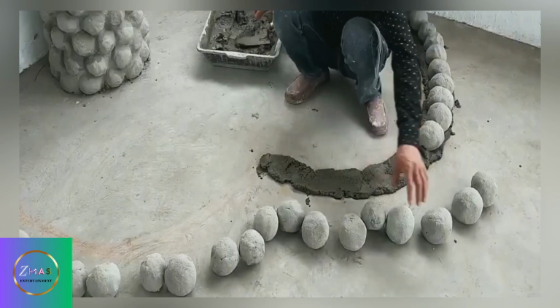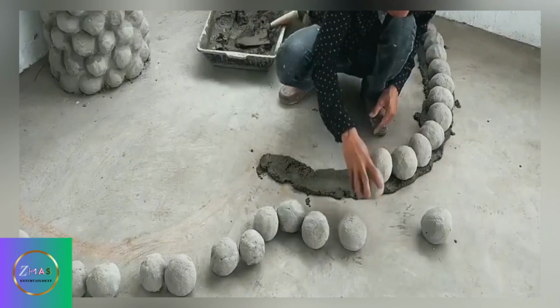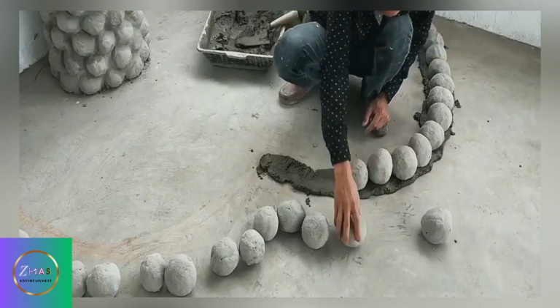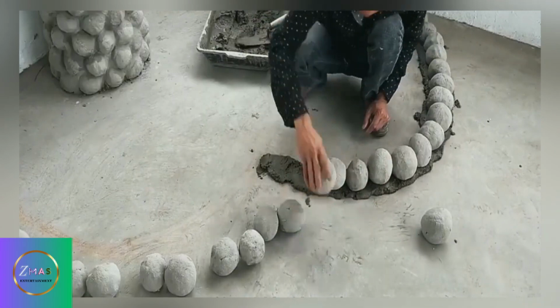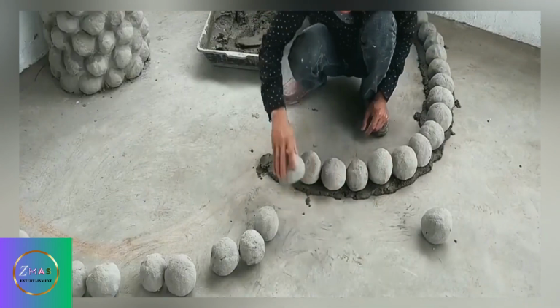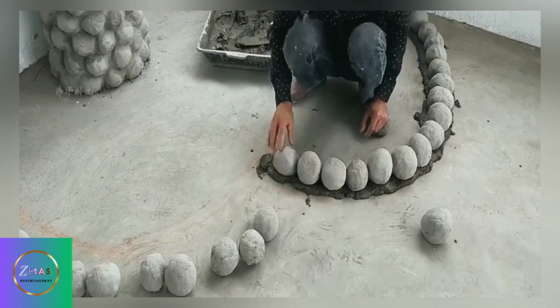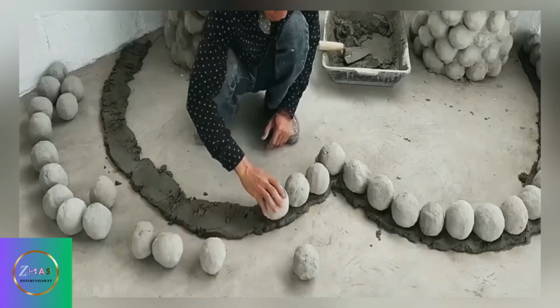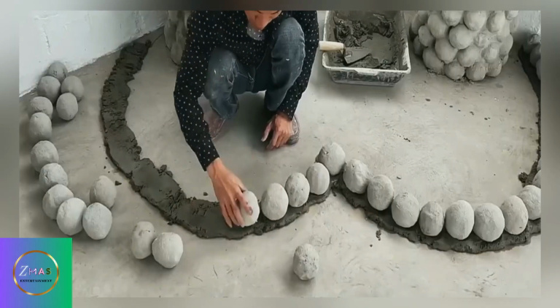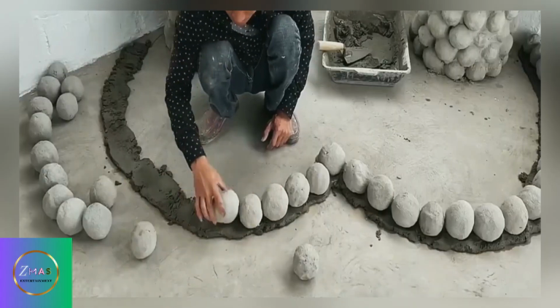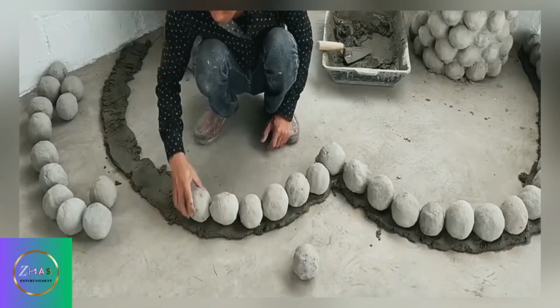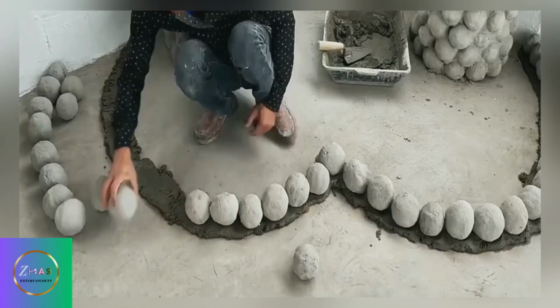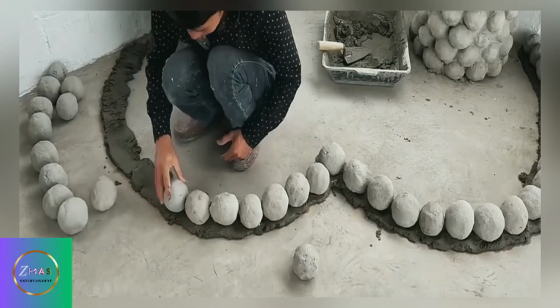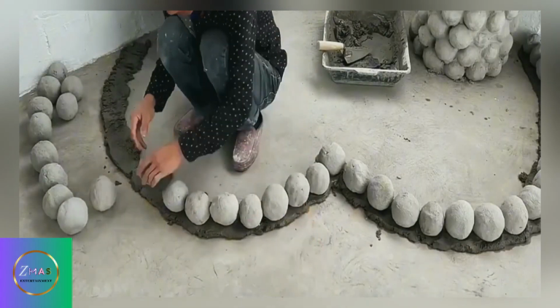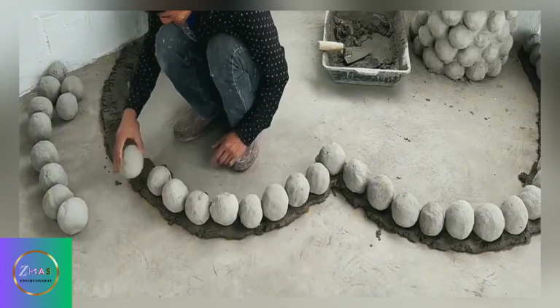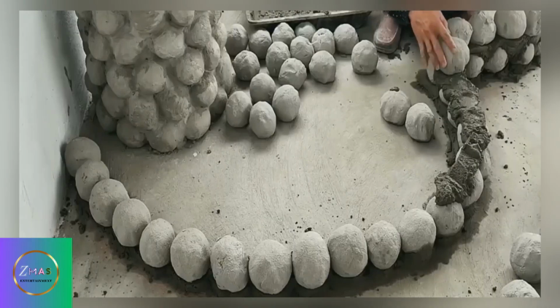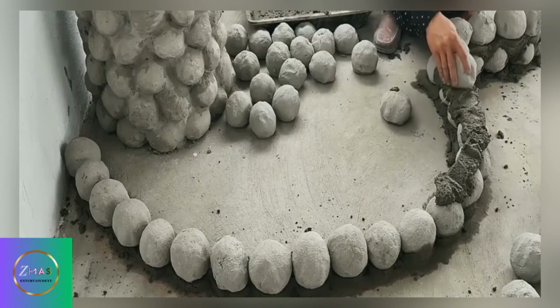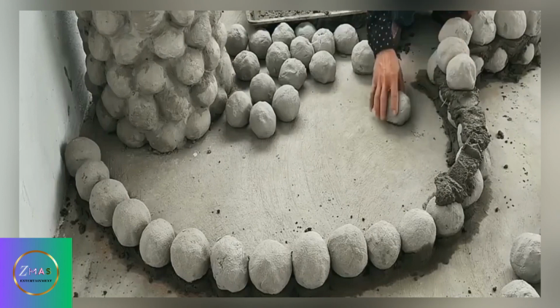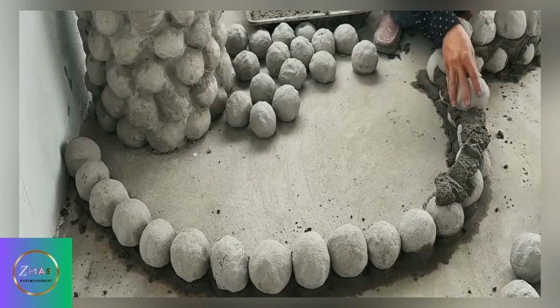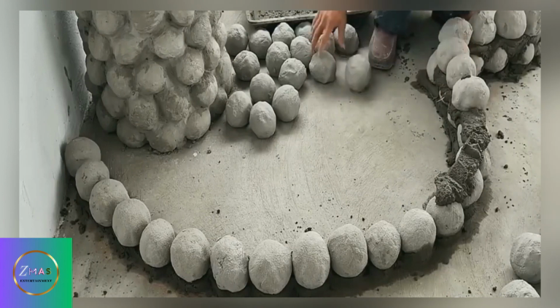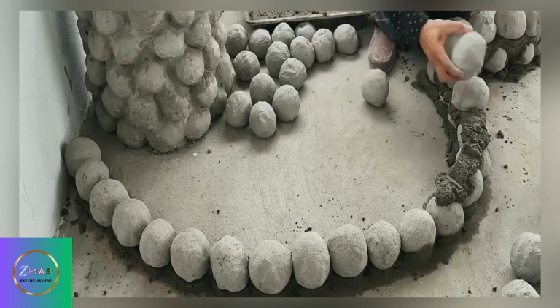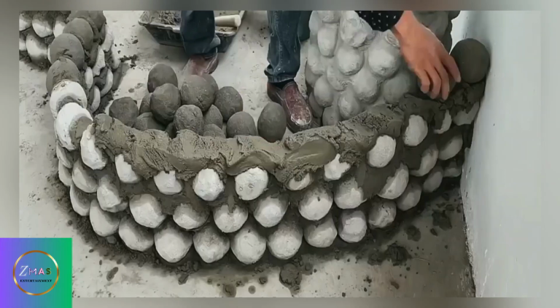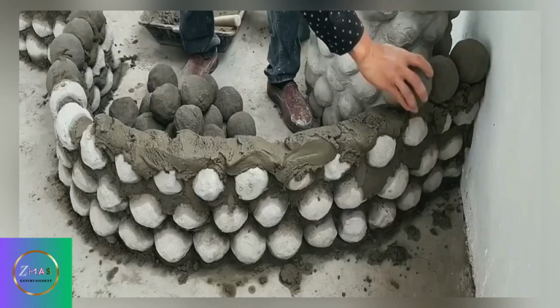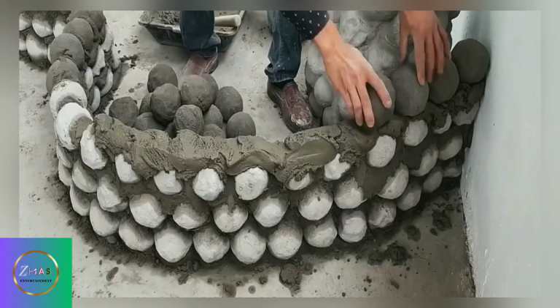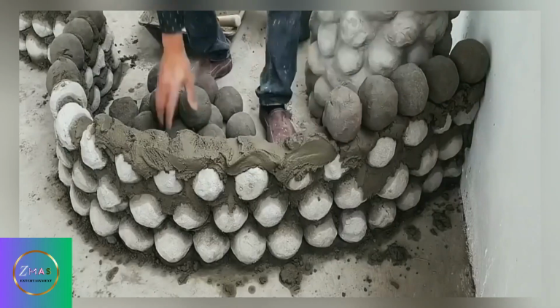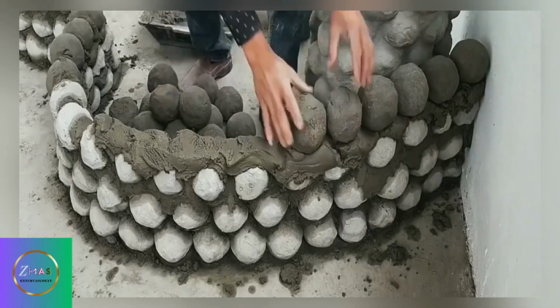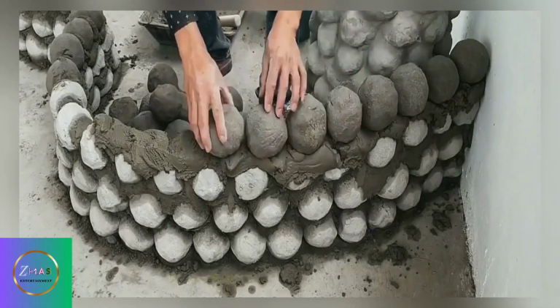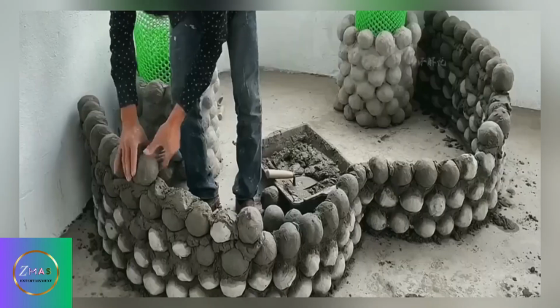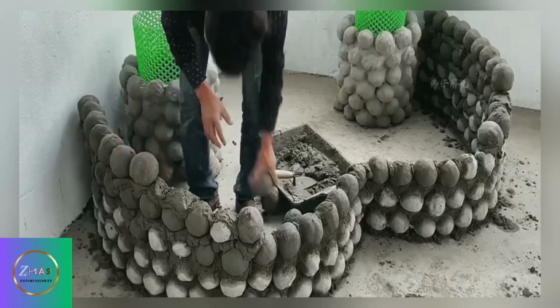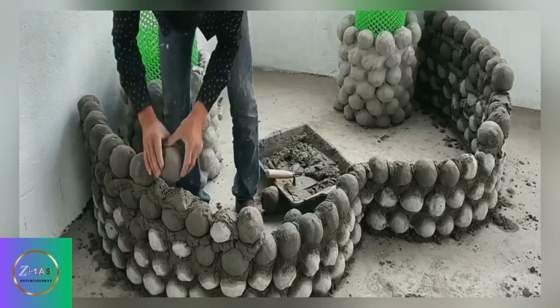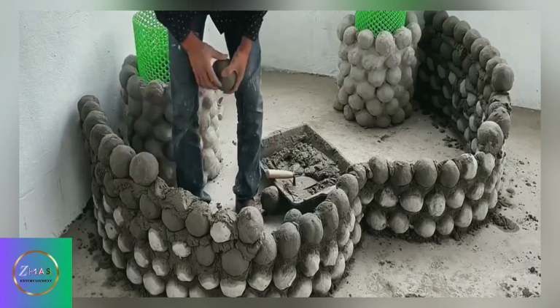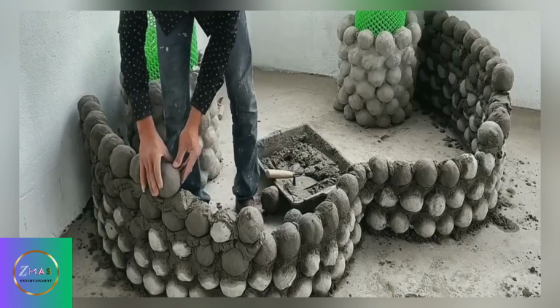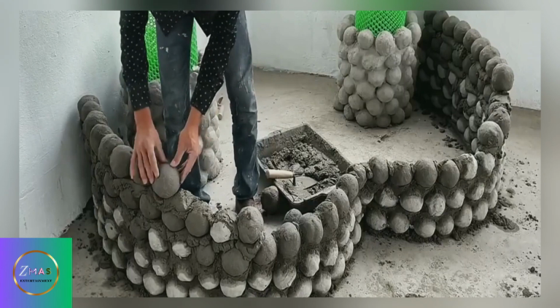After the cement solidified, the cement balls along the periphery of the plastic frame were set in place, and a wall was built to surround the inside. After such operations, the entire outer frame was built.